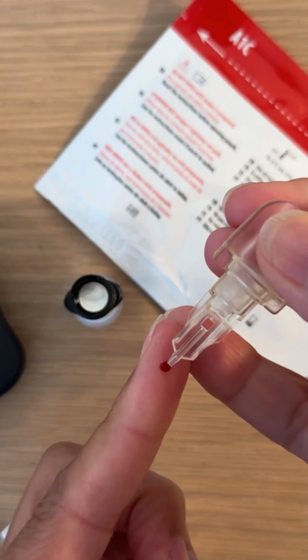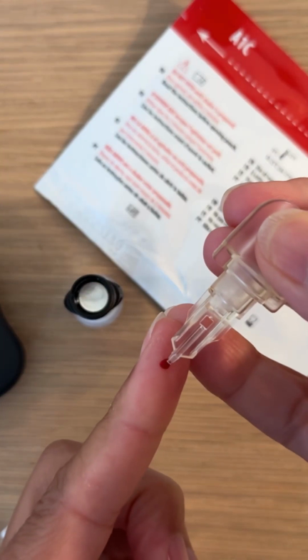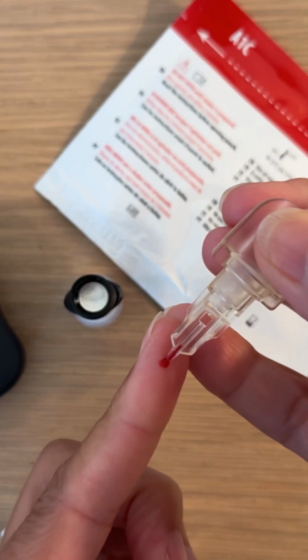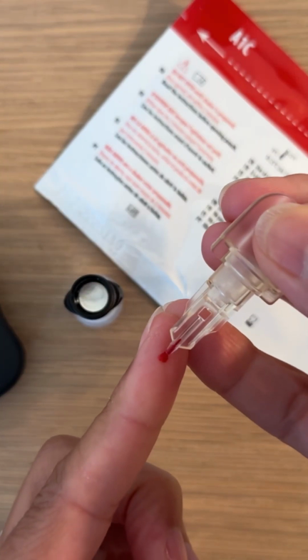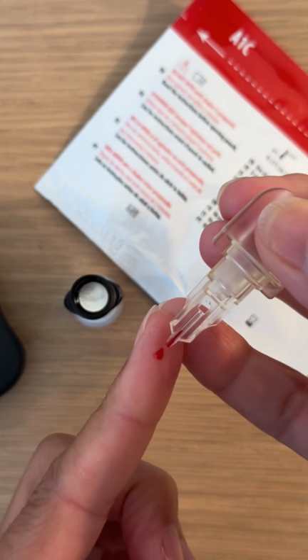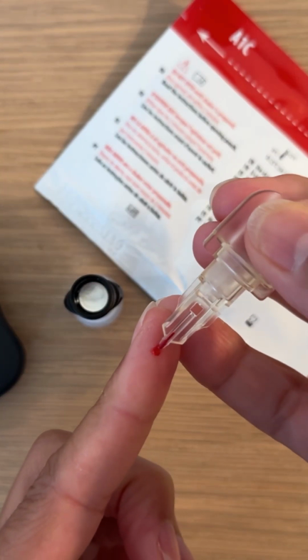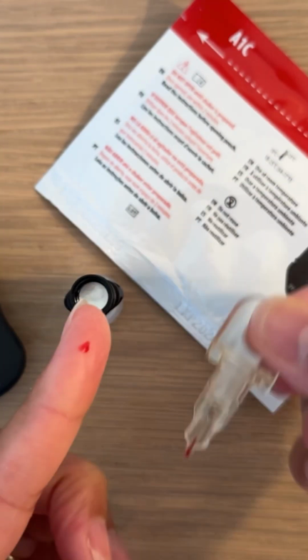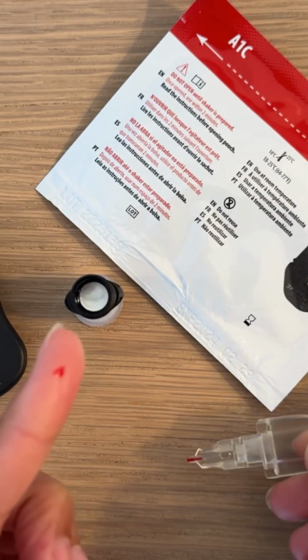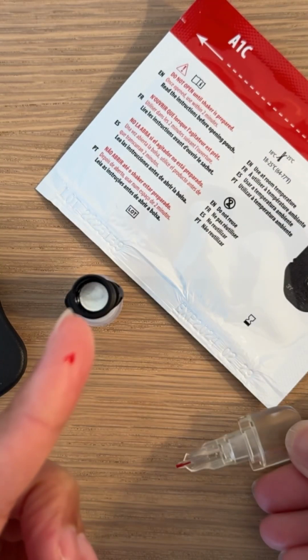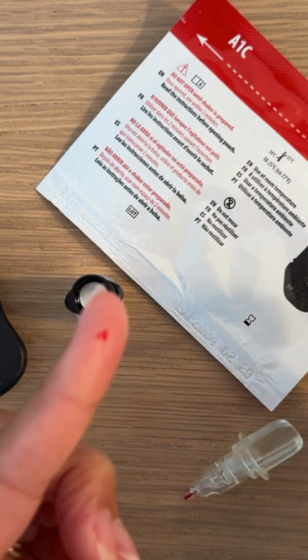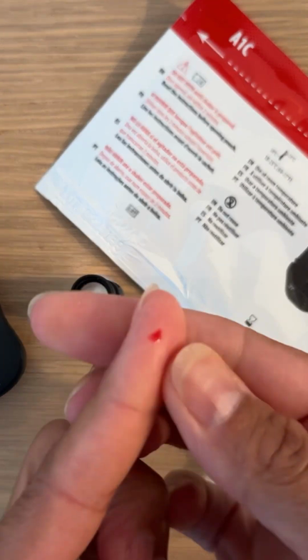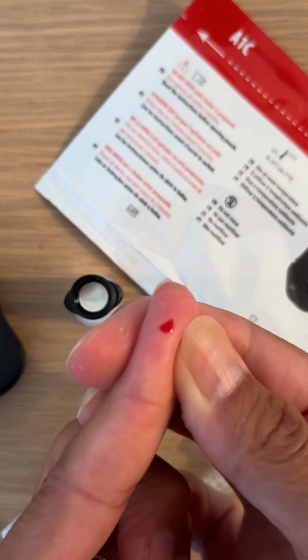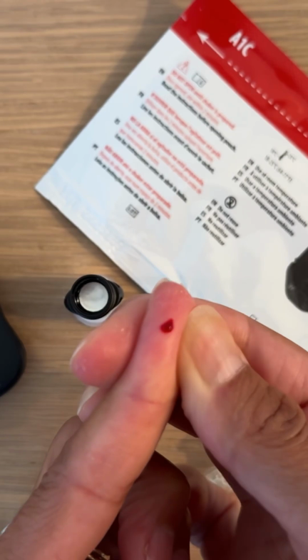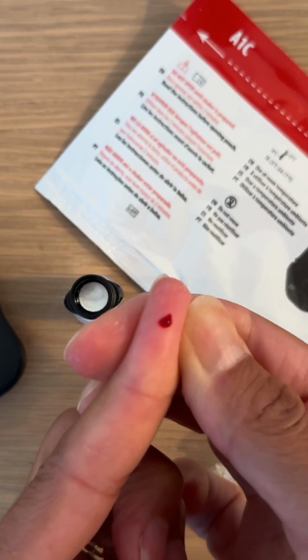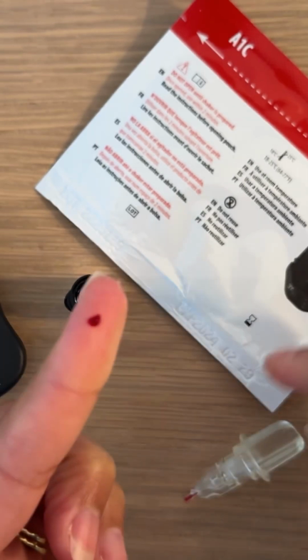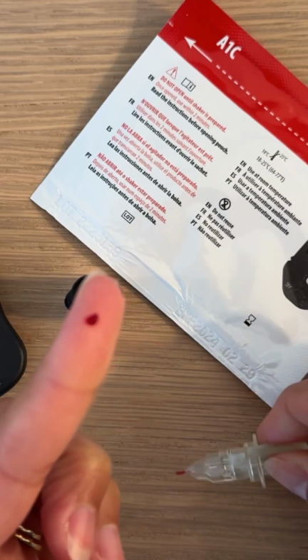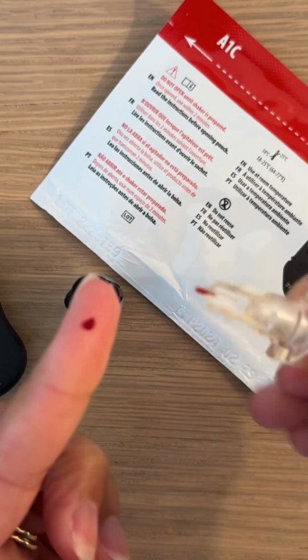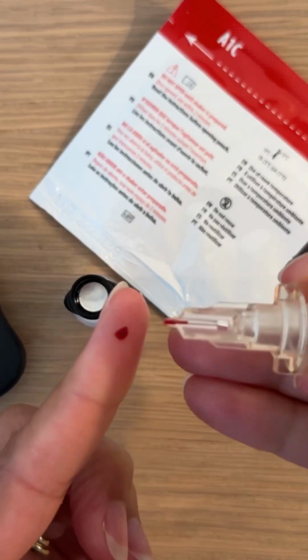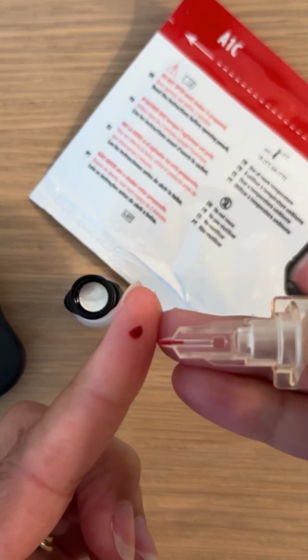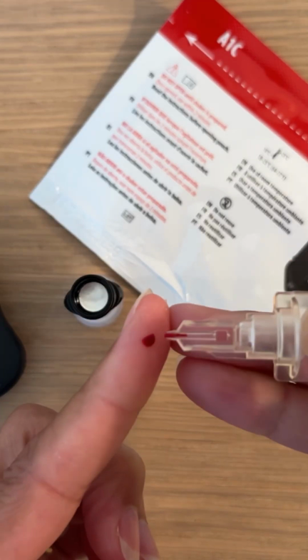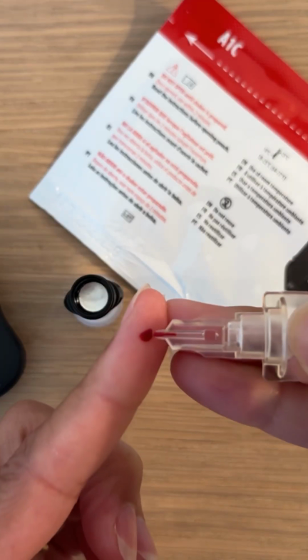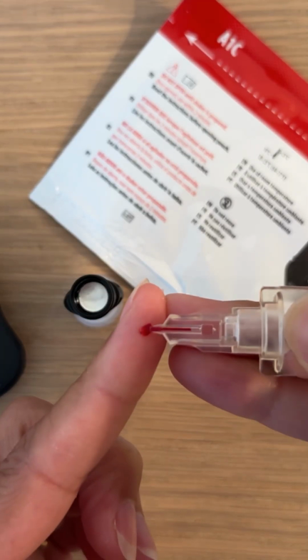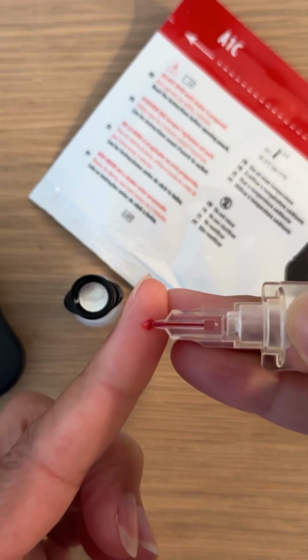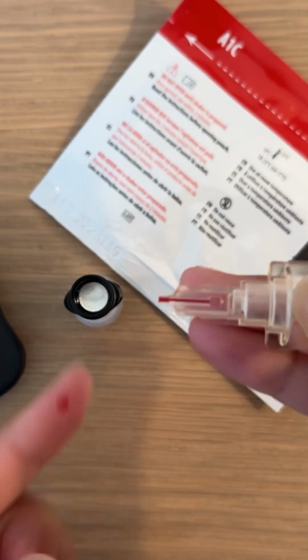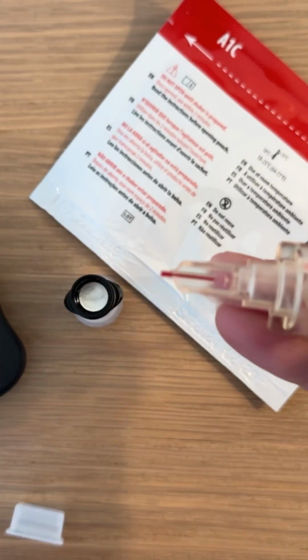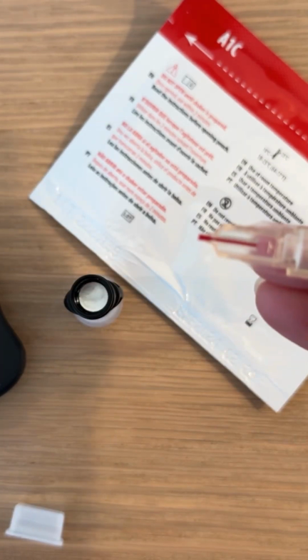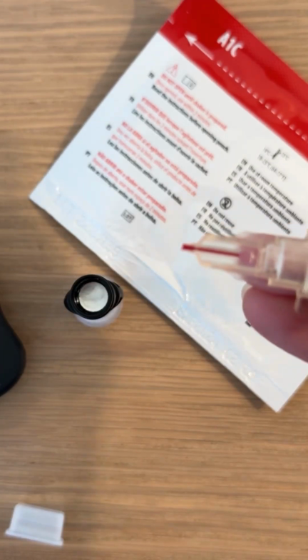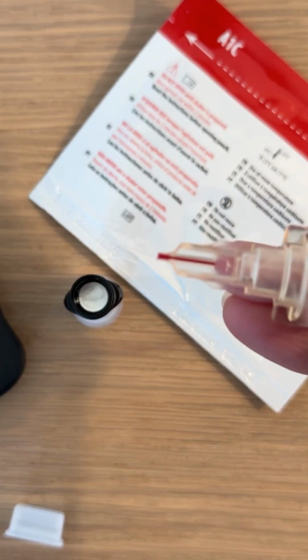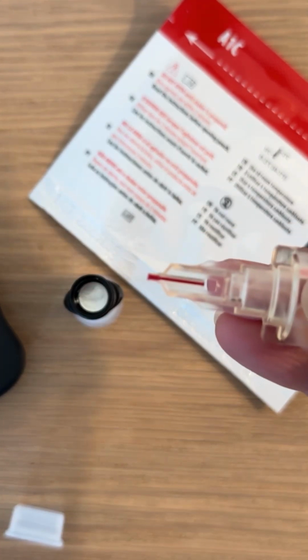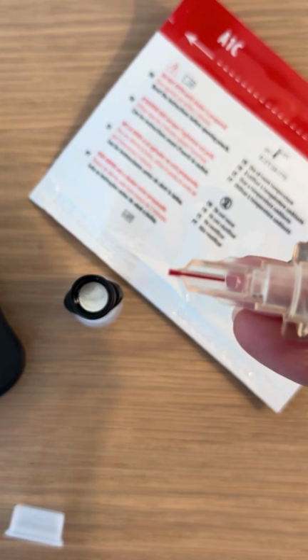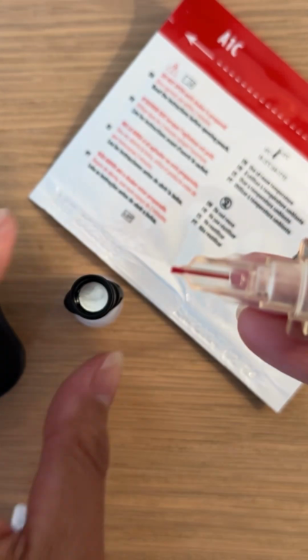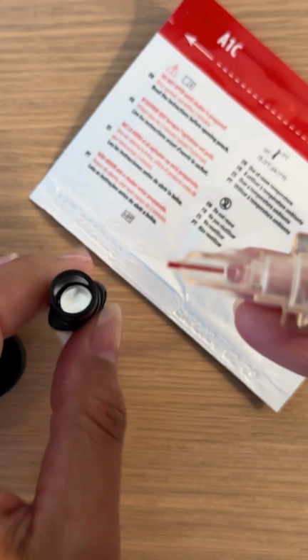You want to collect that blood drop in this collector. I always make the same mistake — the blood drop is not big enough, so I have to redo that. It has to be completely filled with blood.